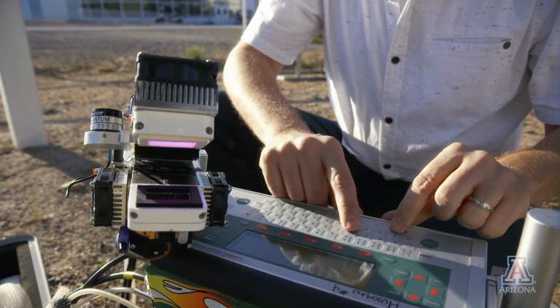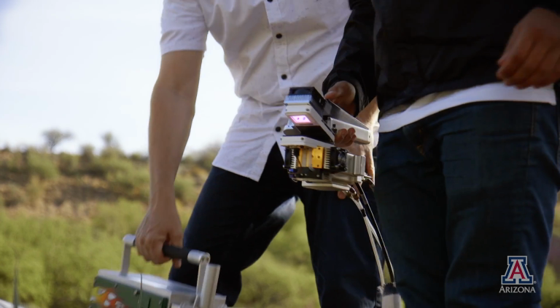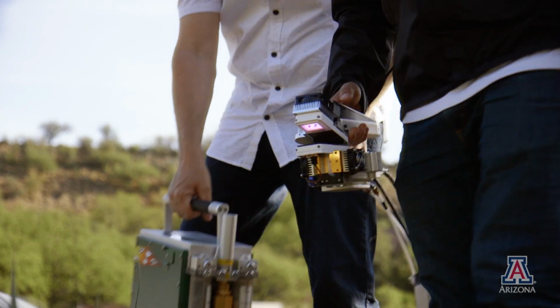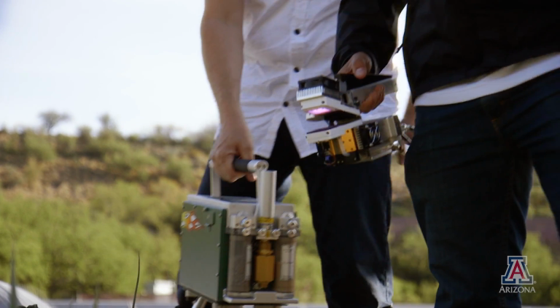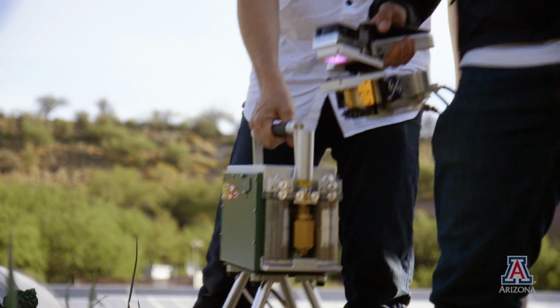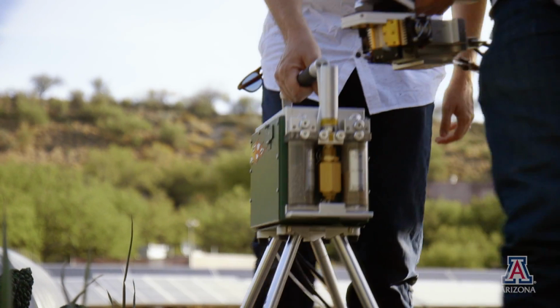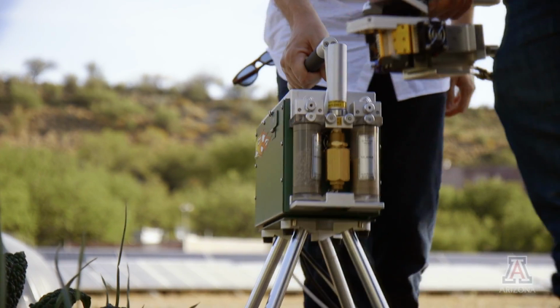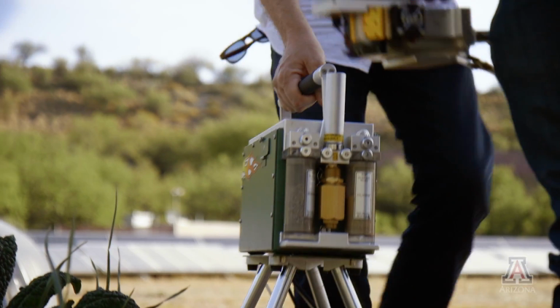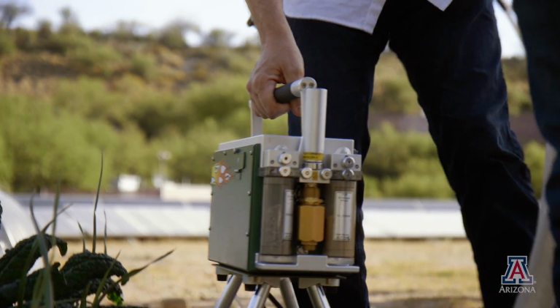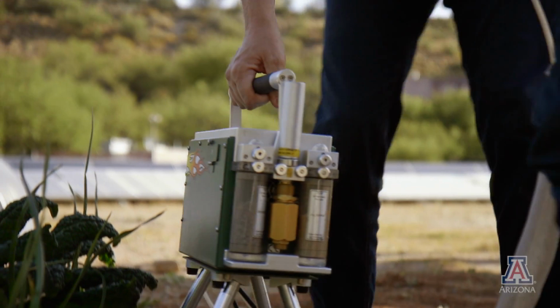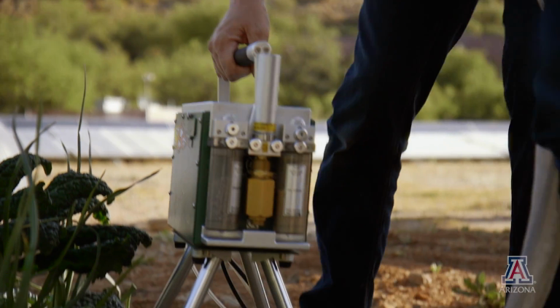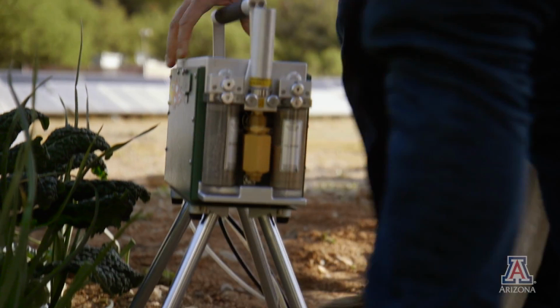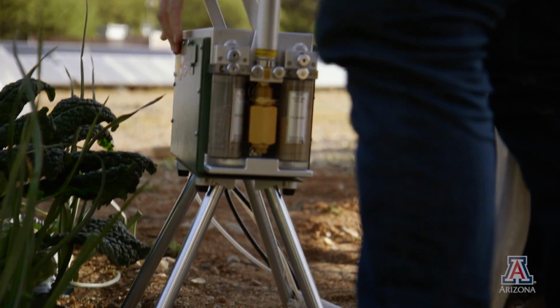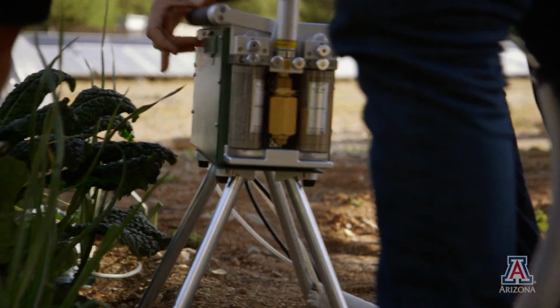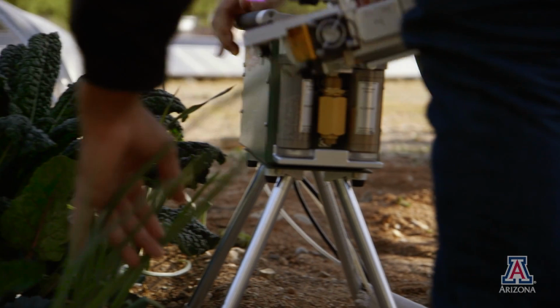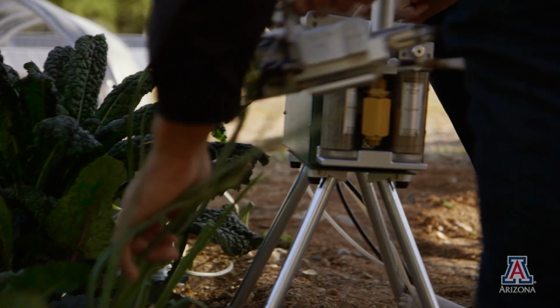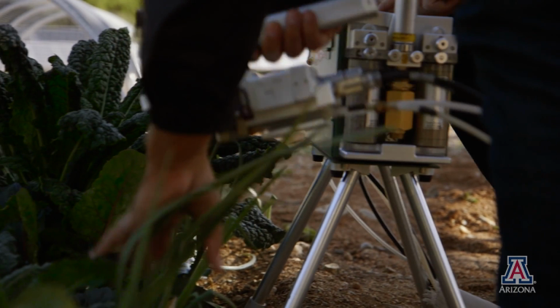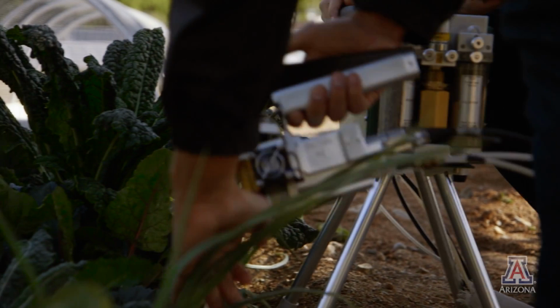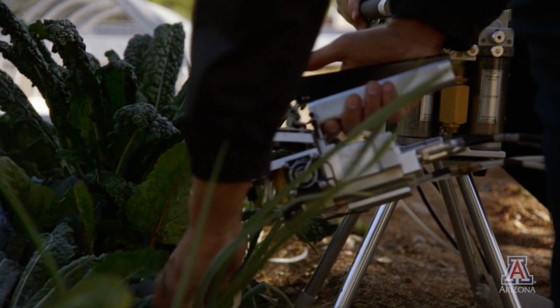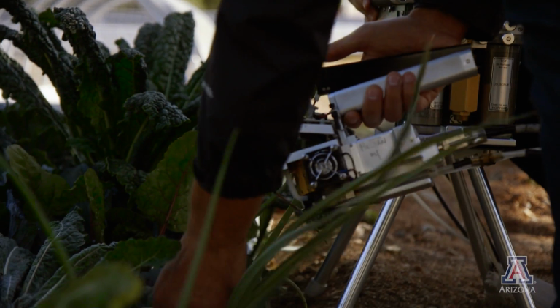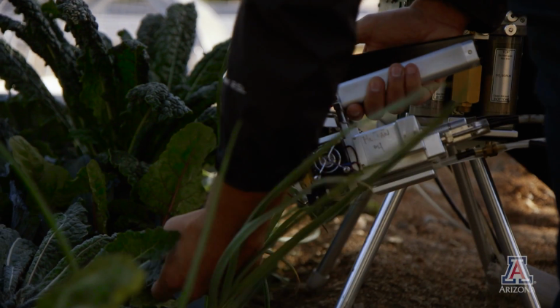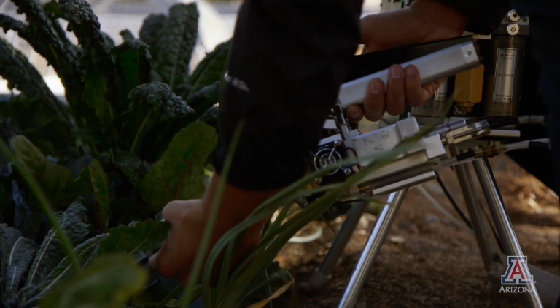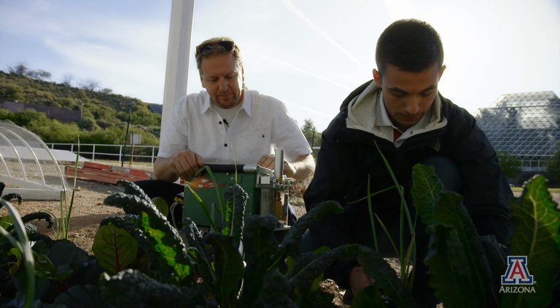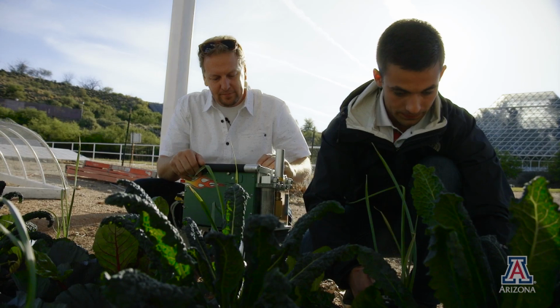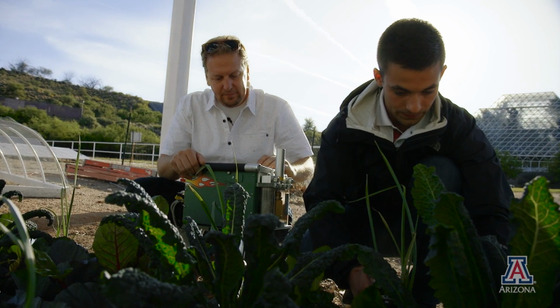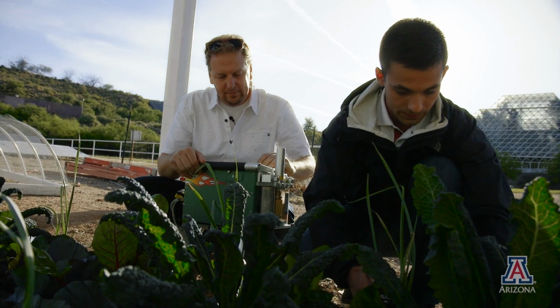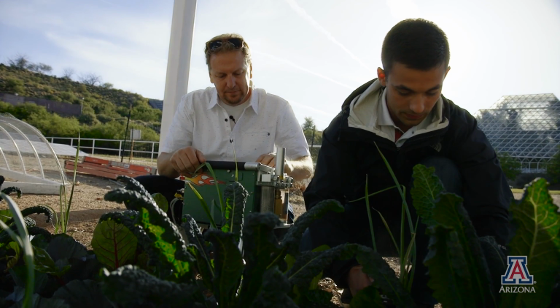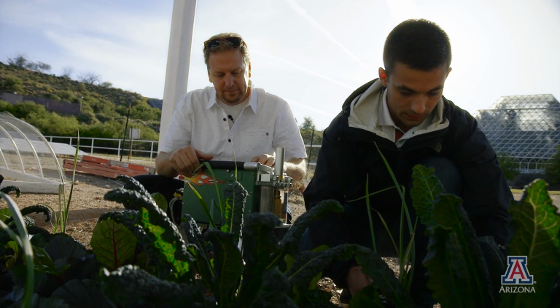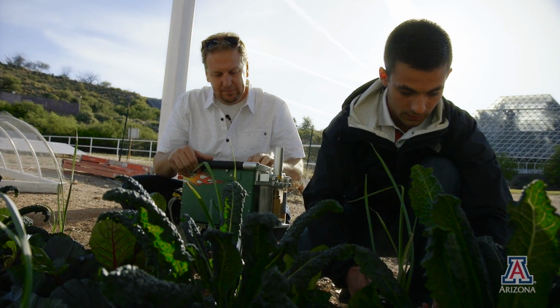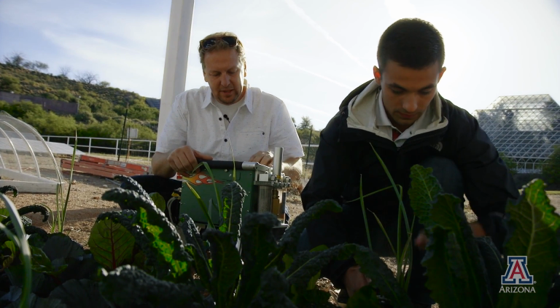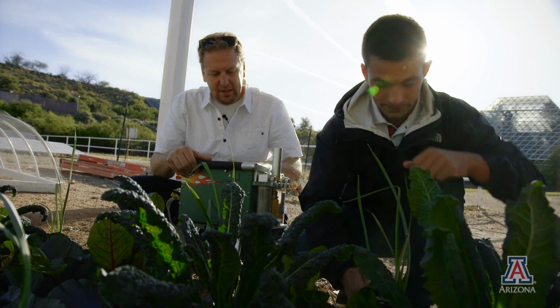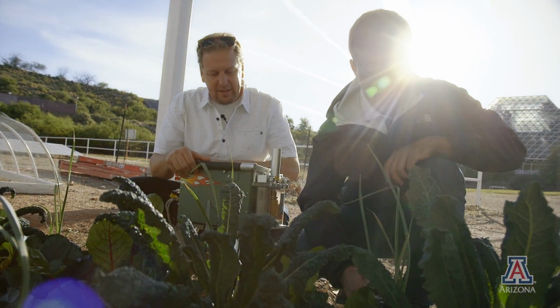The carbon dioxide level of the atmosphere, the temperature, the light, the relative humidity — everything we can control inside the biosphere at a larger scale, we can control at the smaller scale.